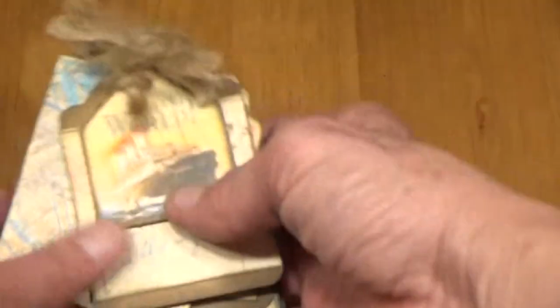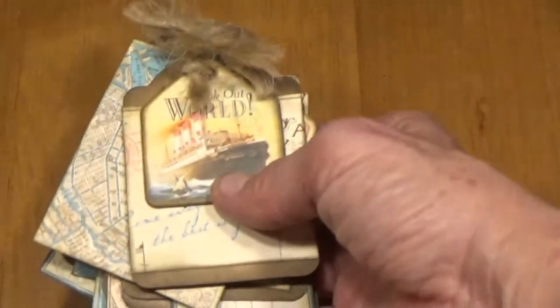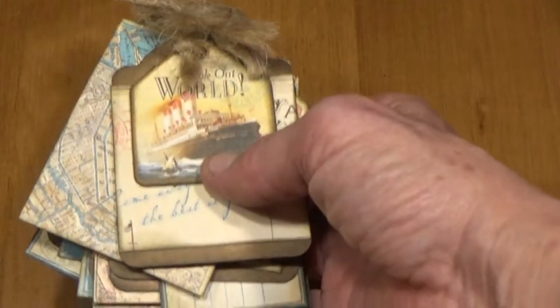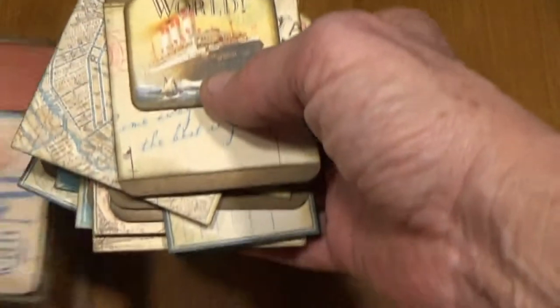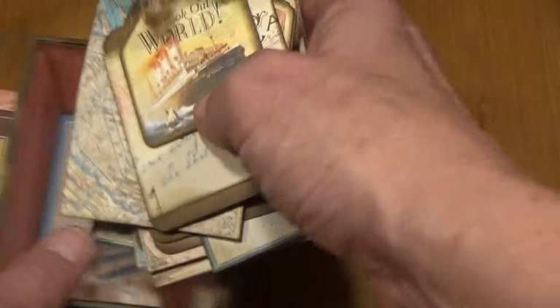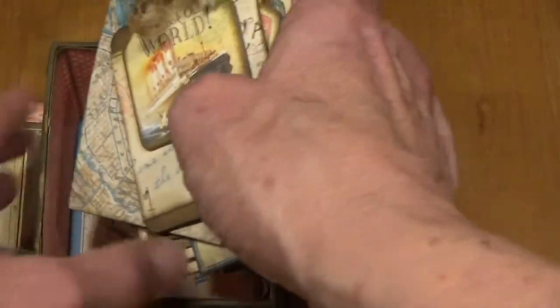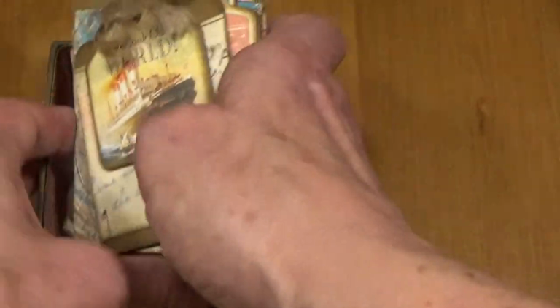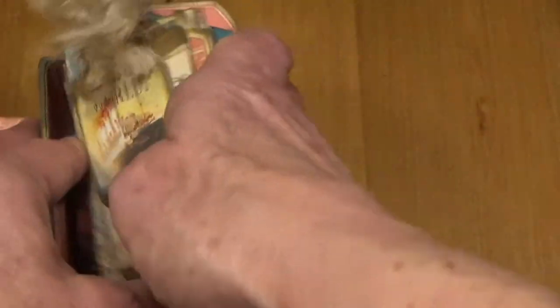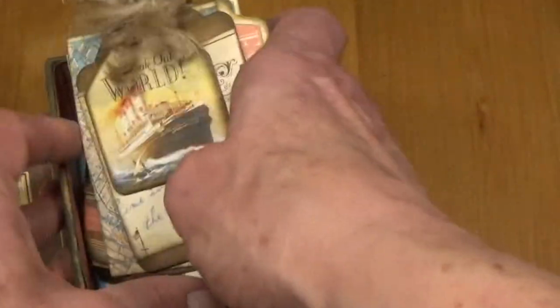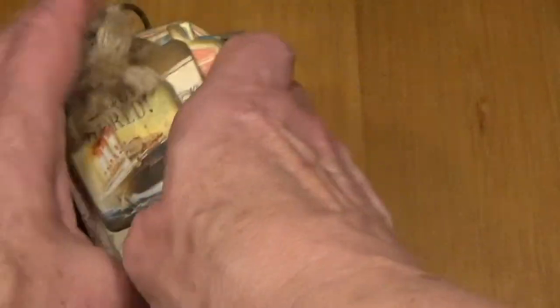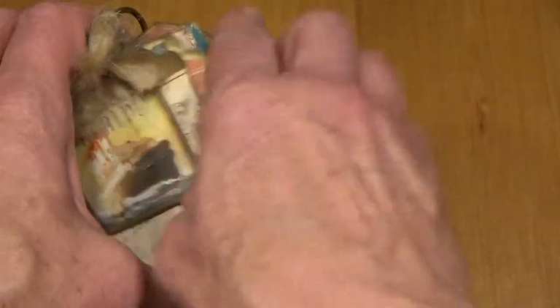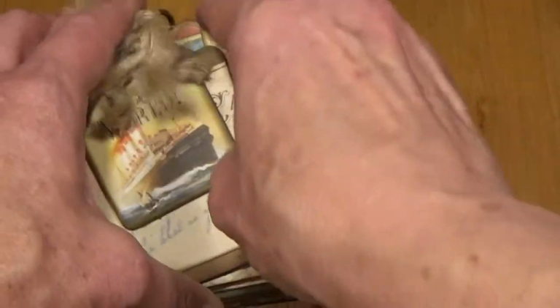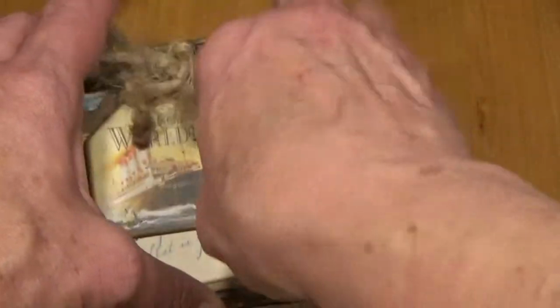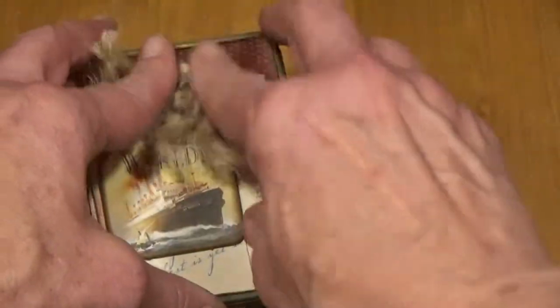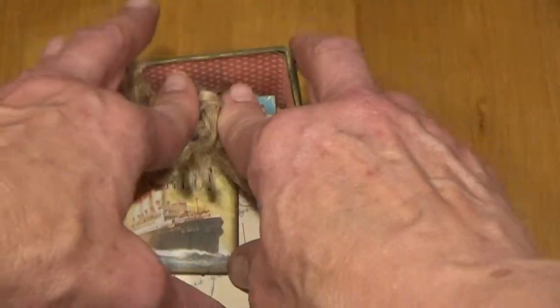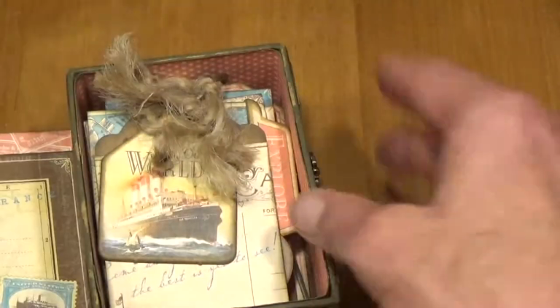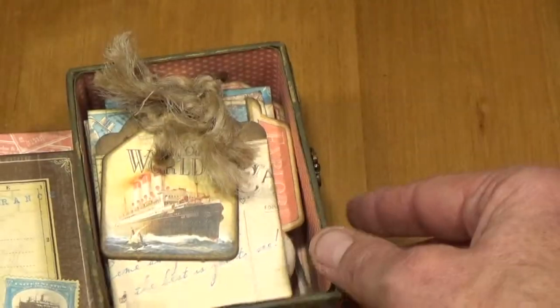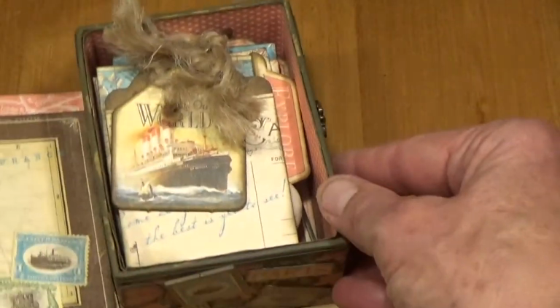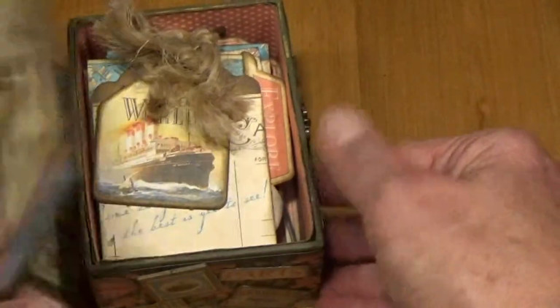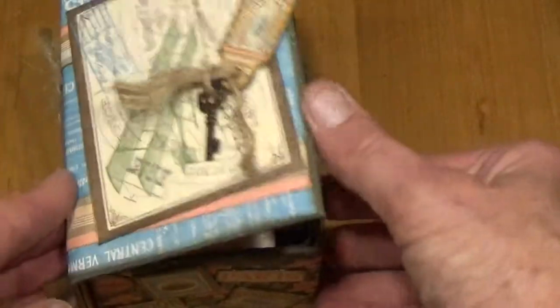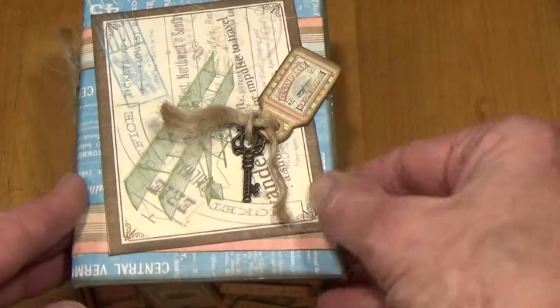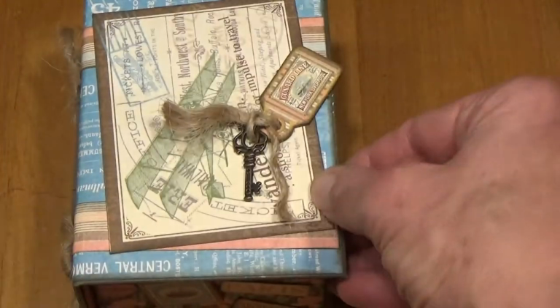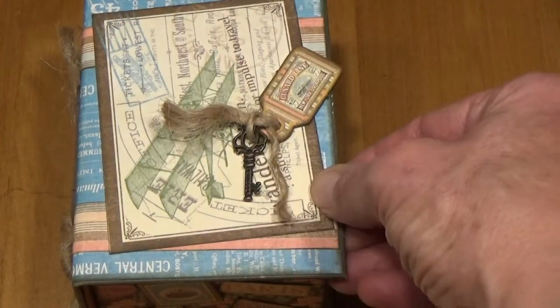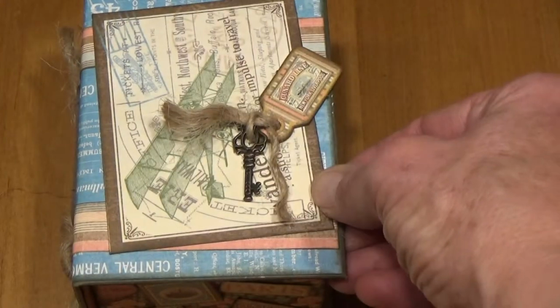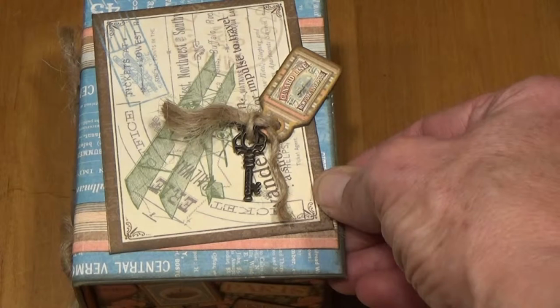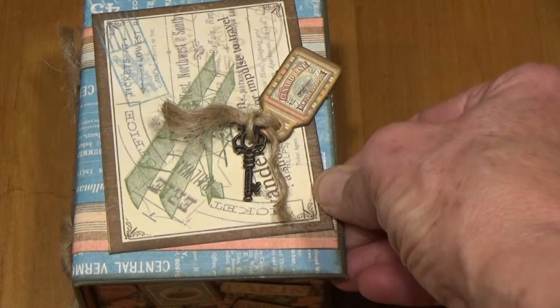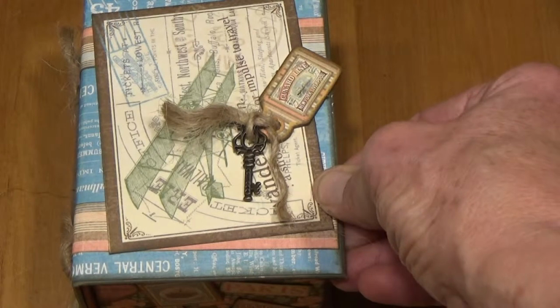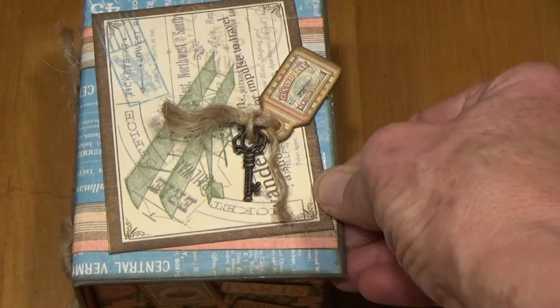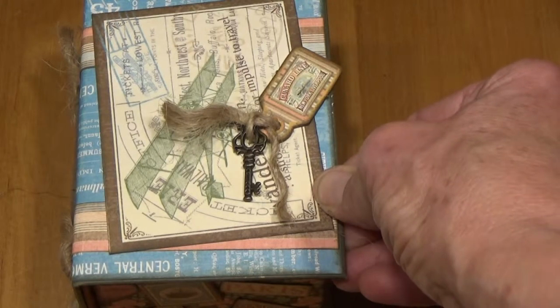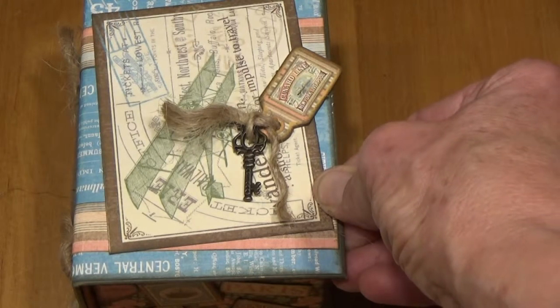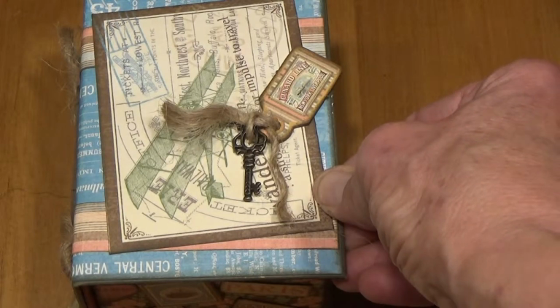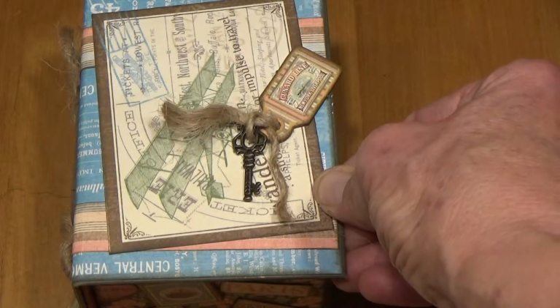And then this little mini tag album fits back in the box. A lot of fun. Hope you have a great day.